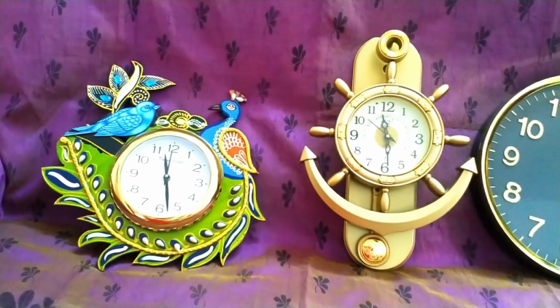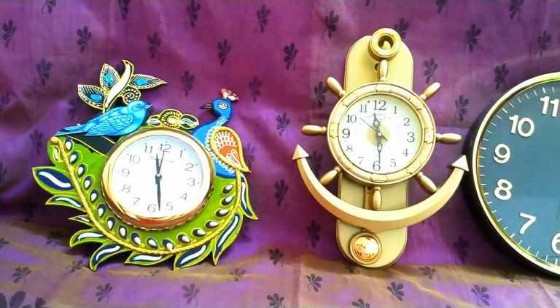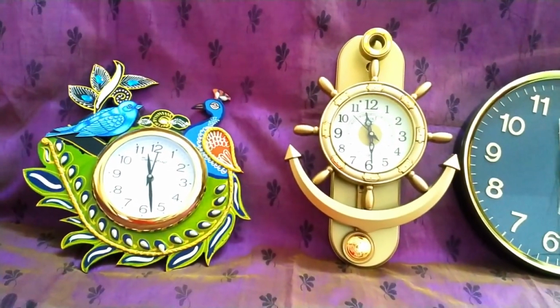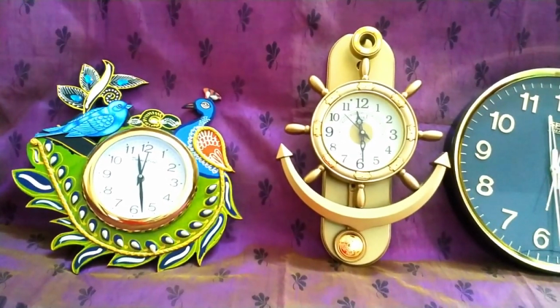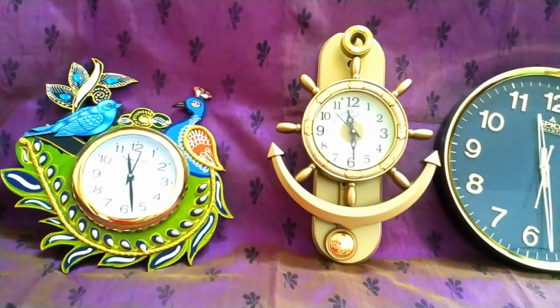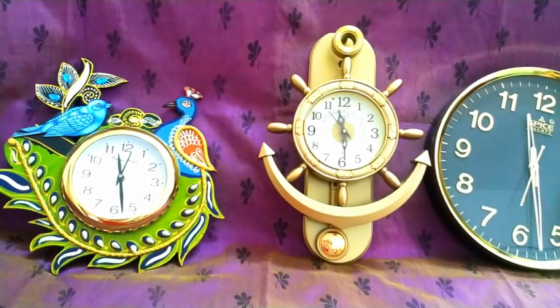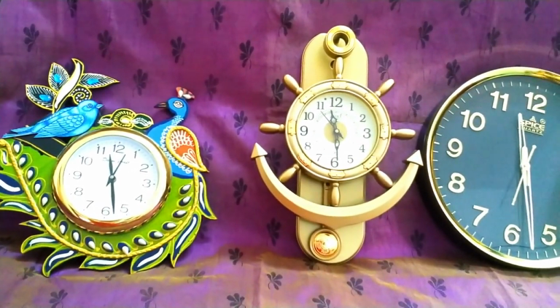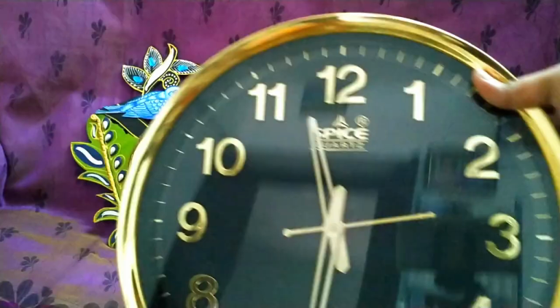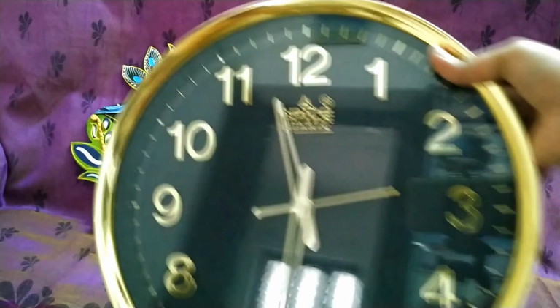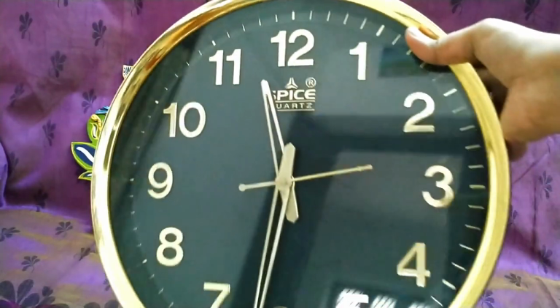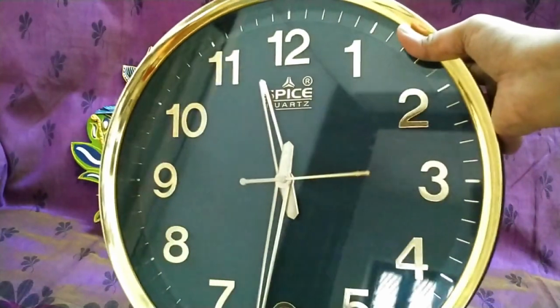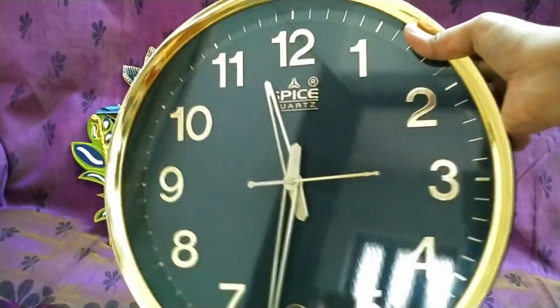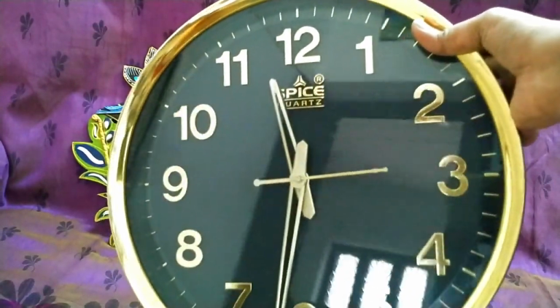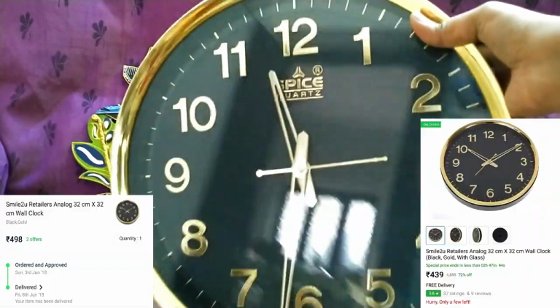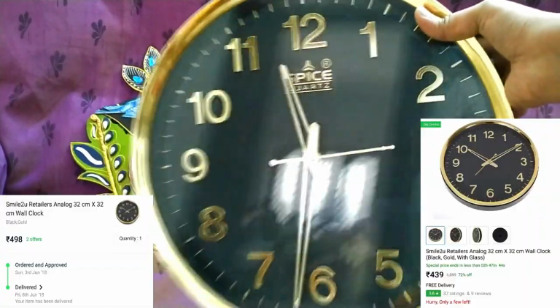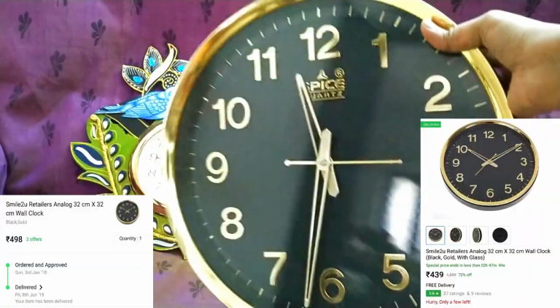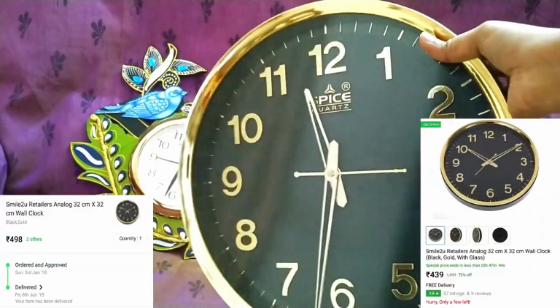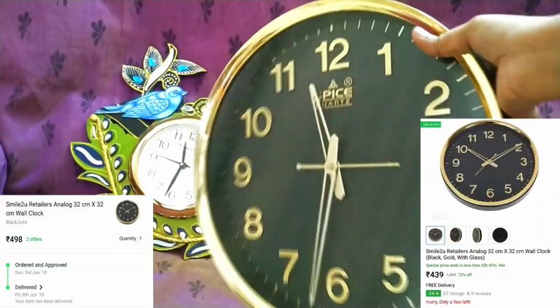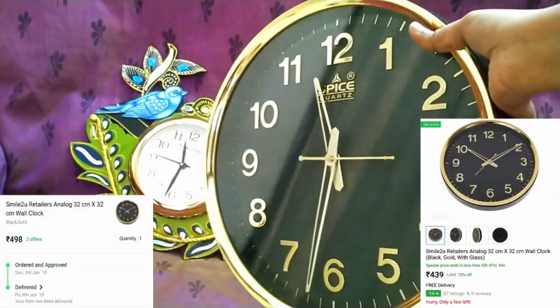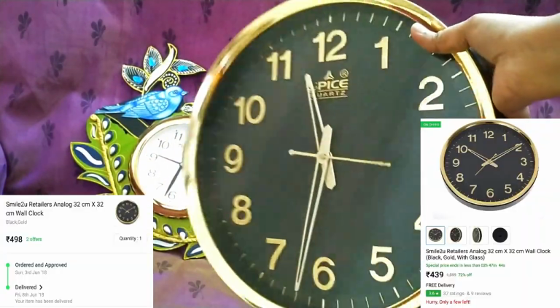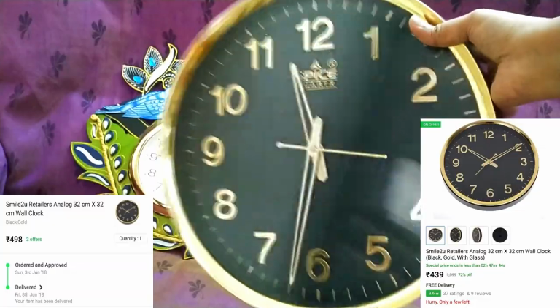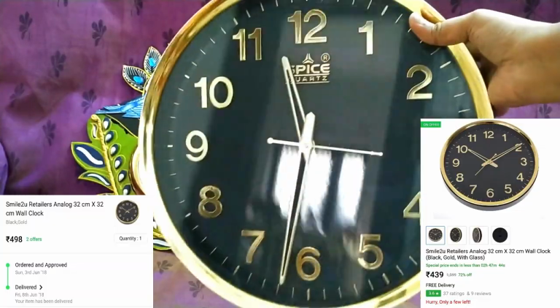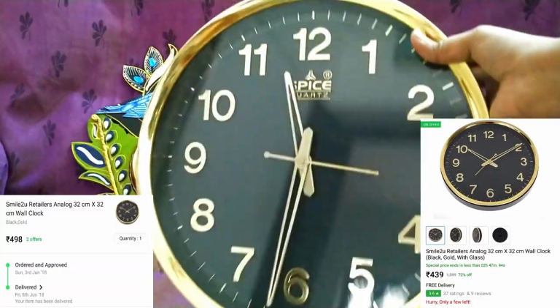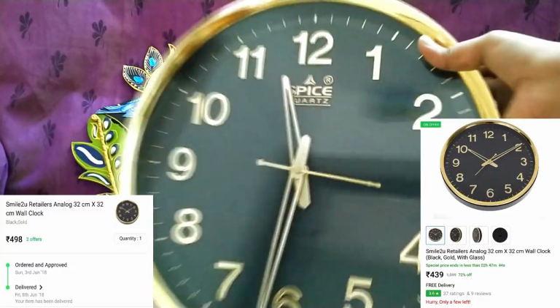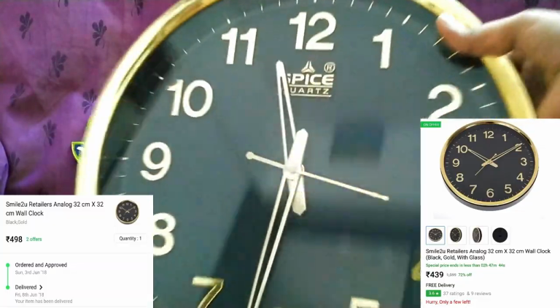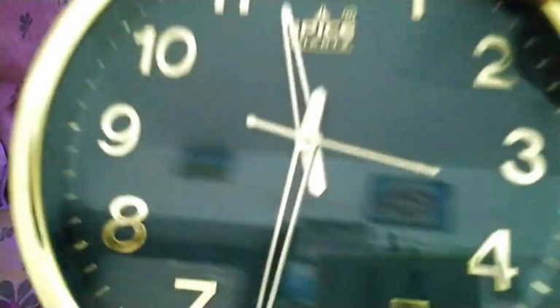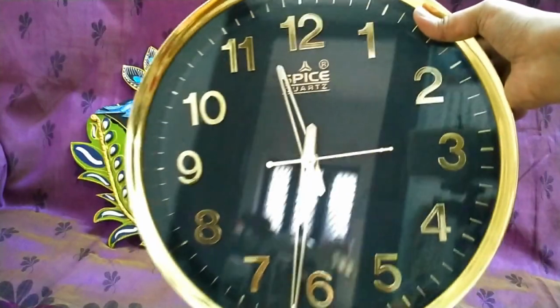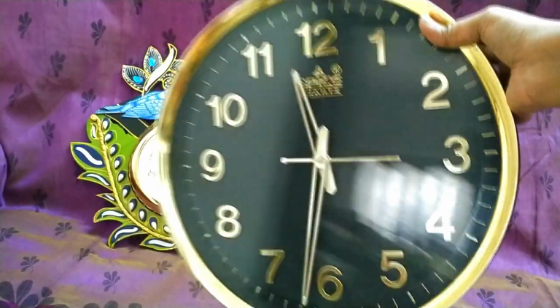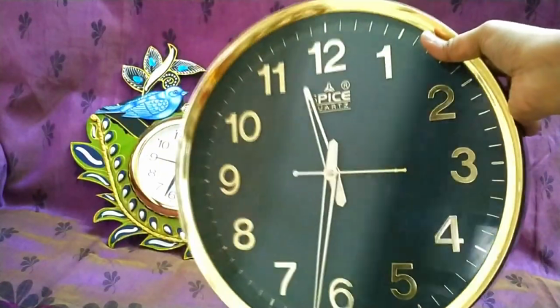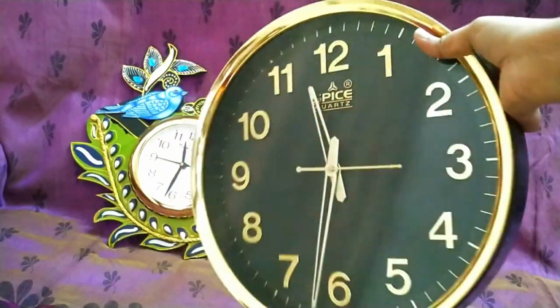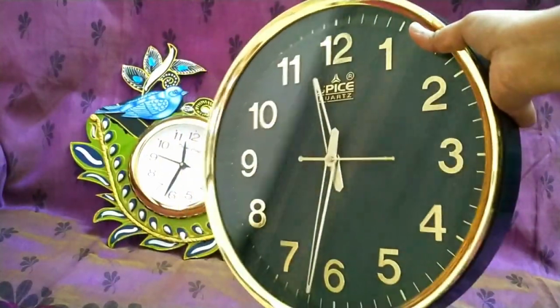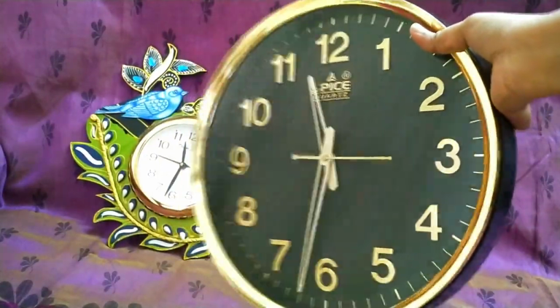In this video, you can use three clocks. Now we have seen a round black color clock. The price is $4.98. You can see three loads which are at $4.38.